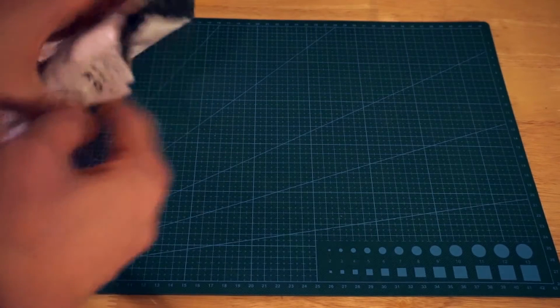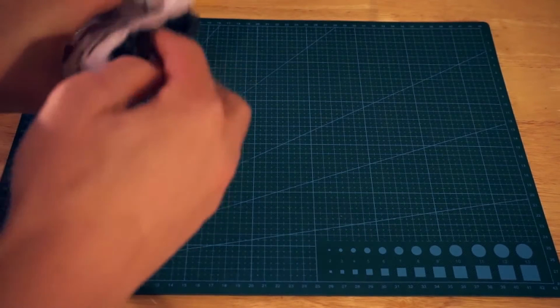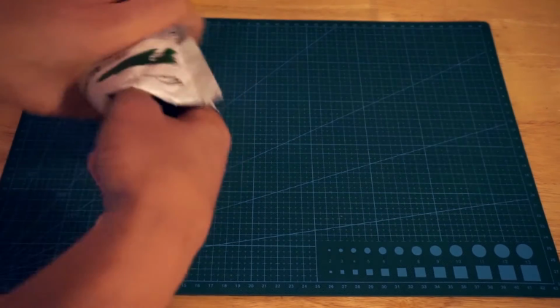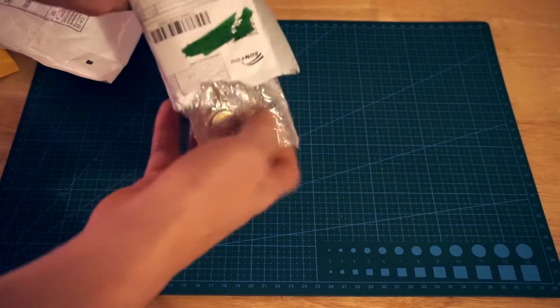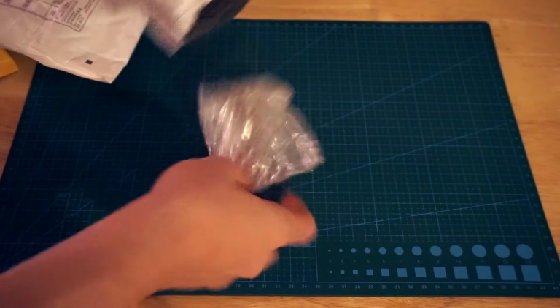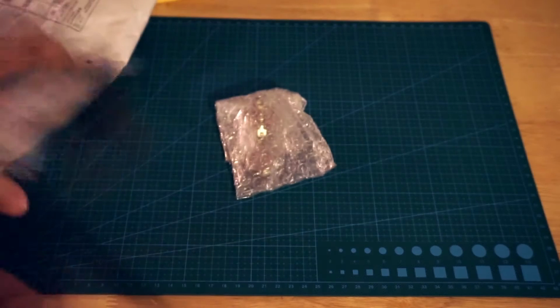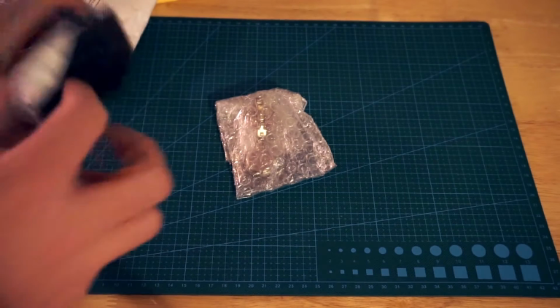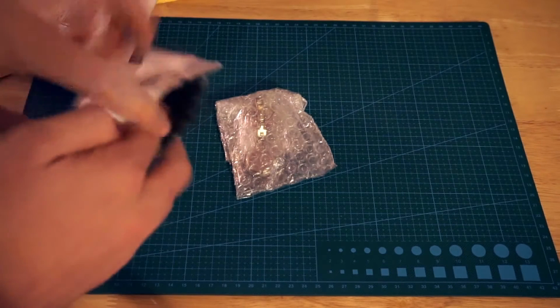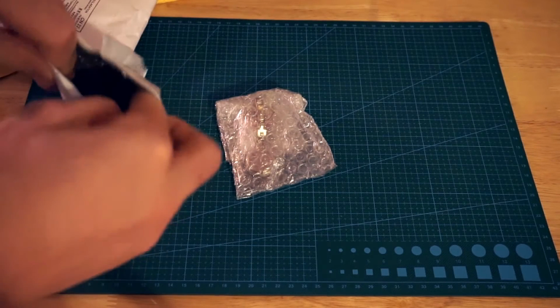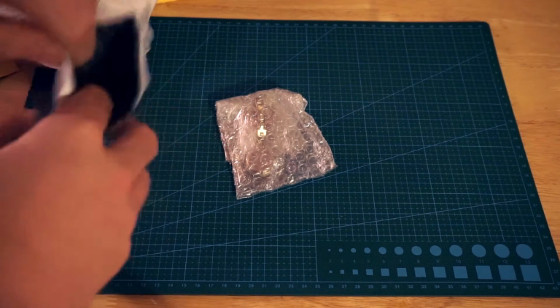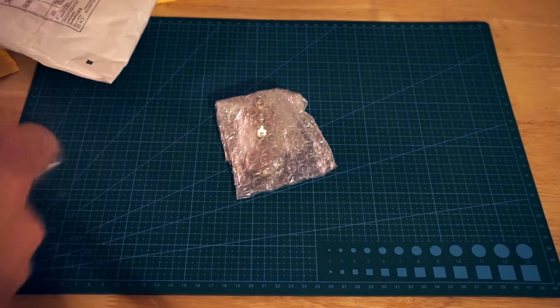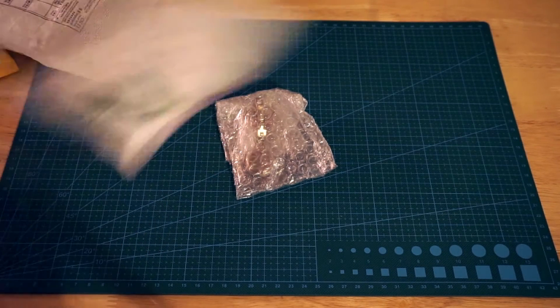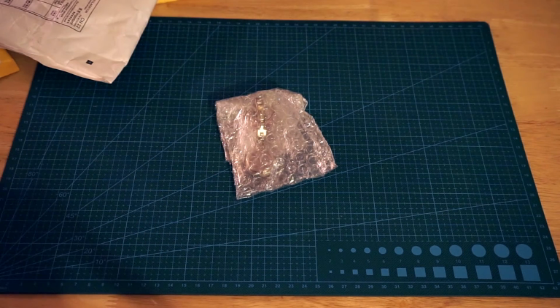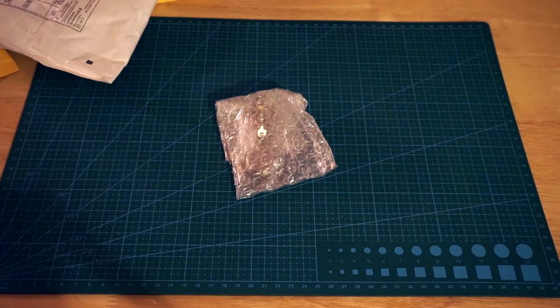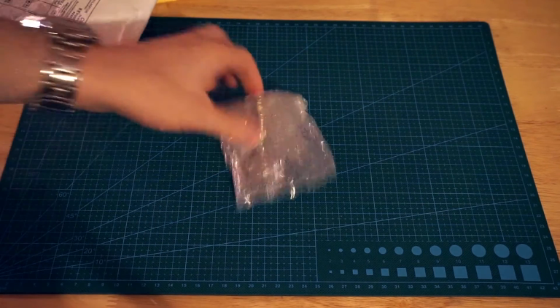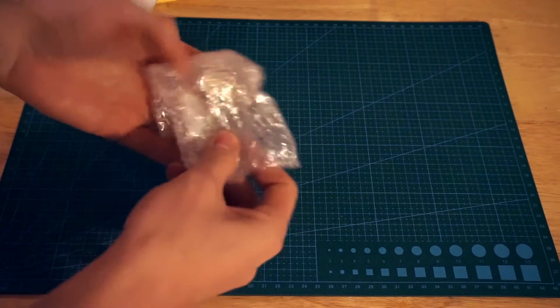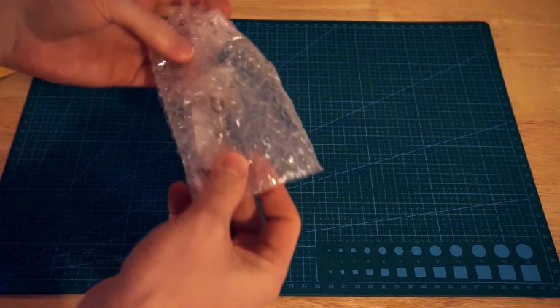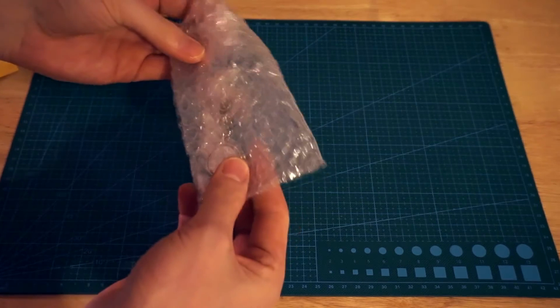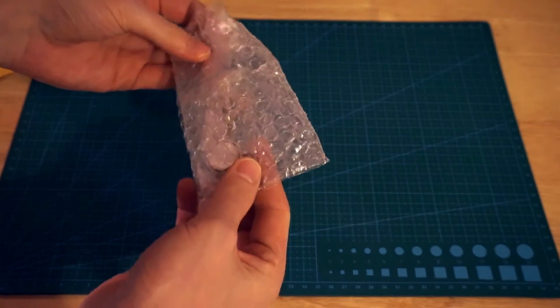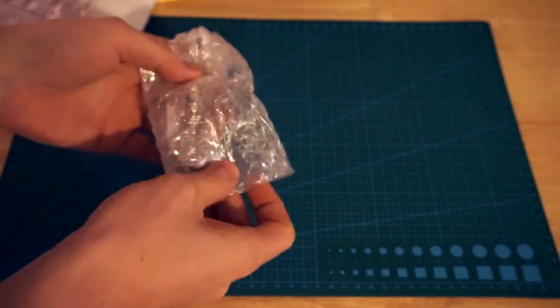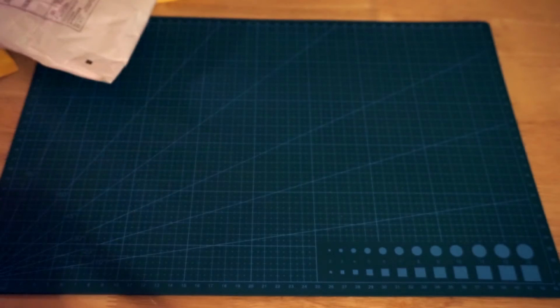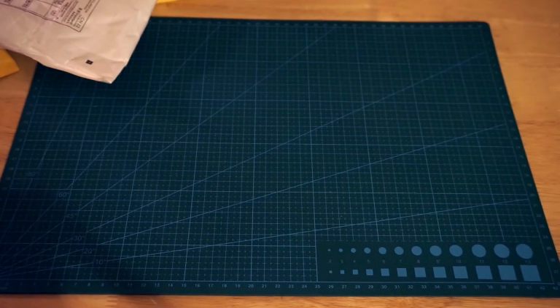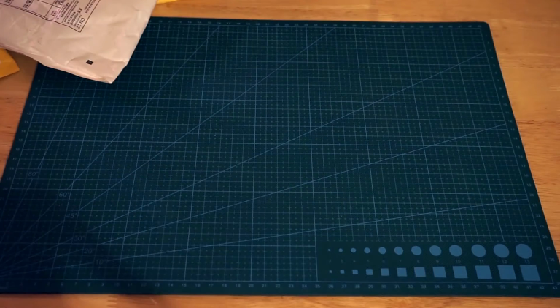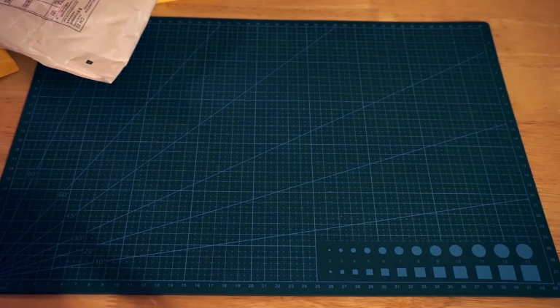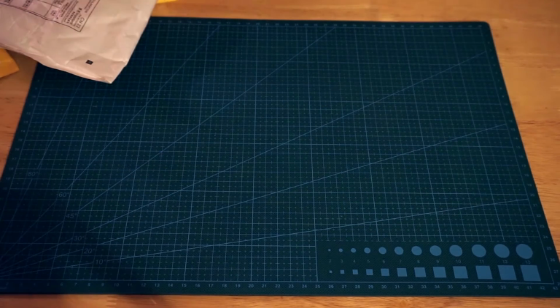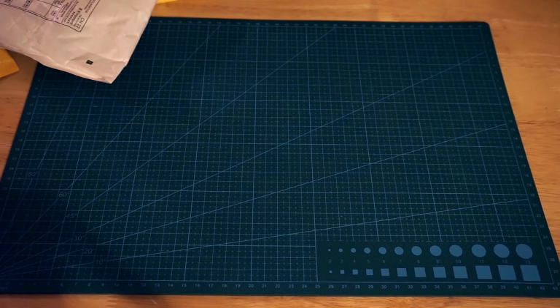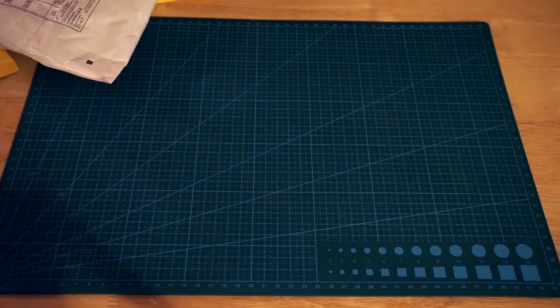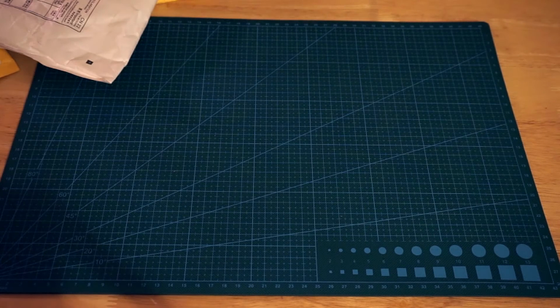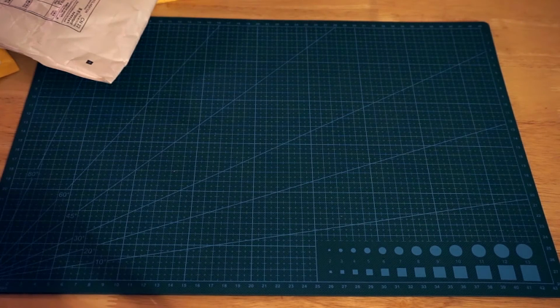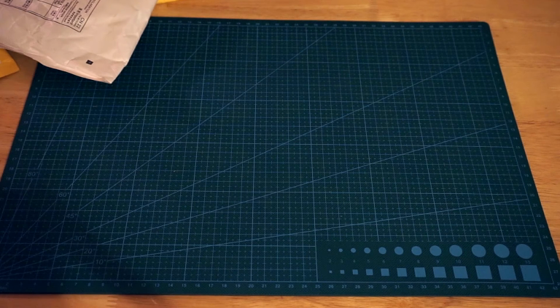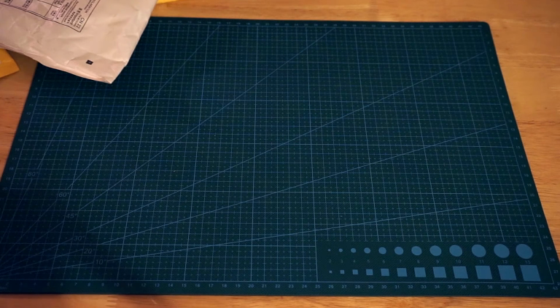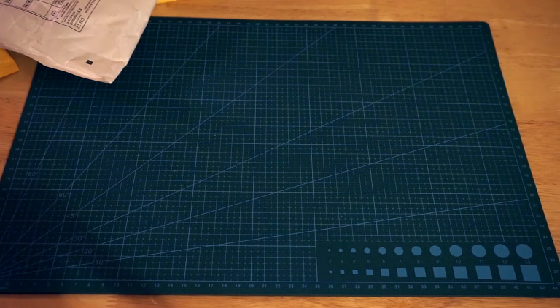First little one — can't see that one, that is a Christmas present.